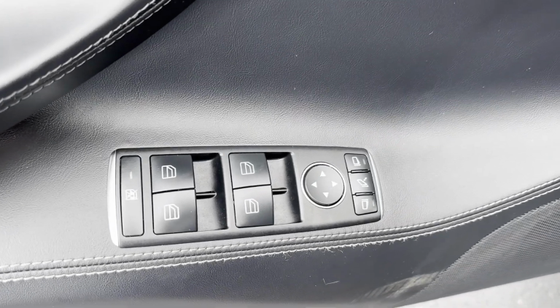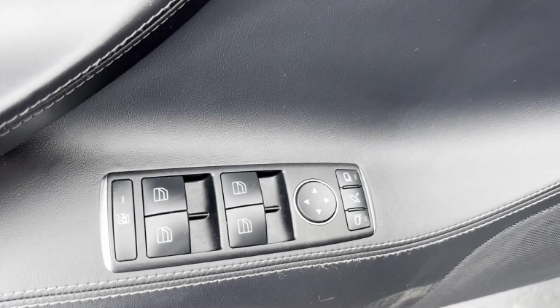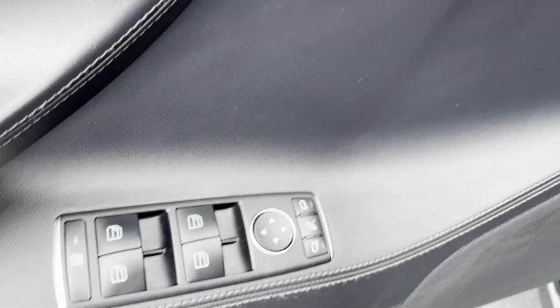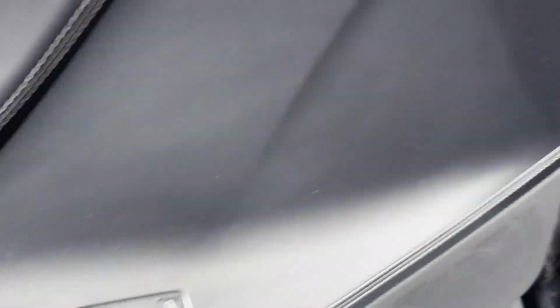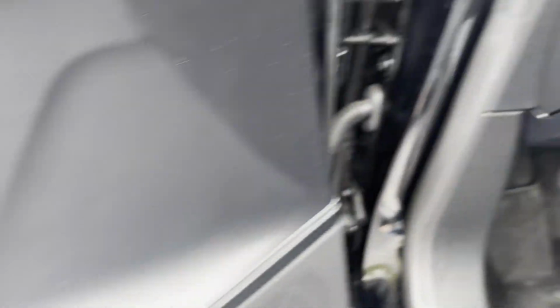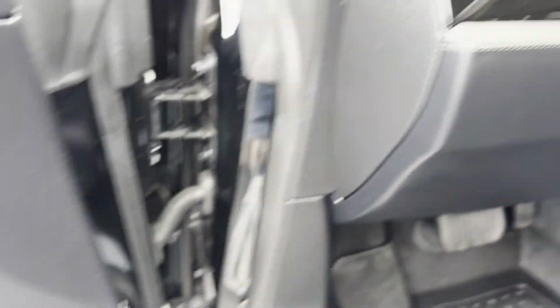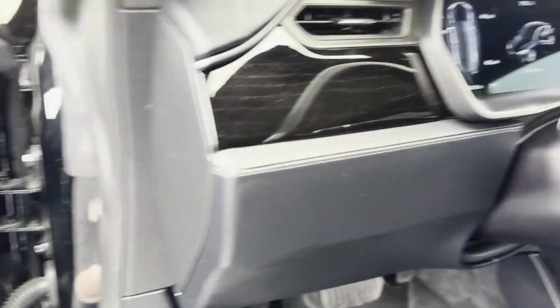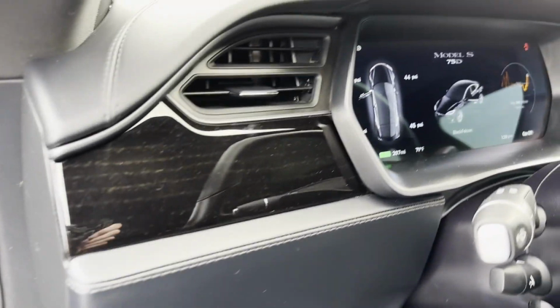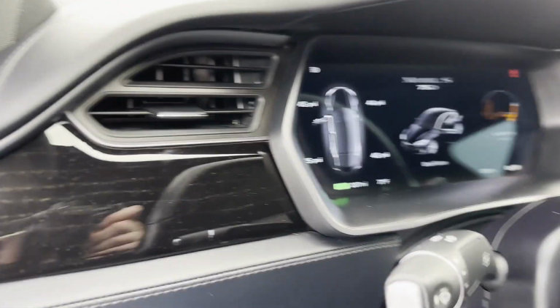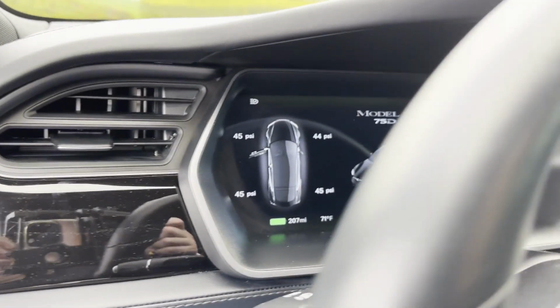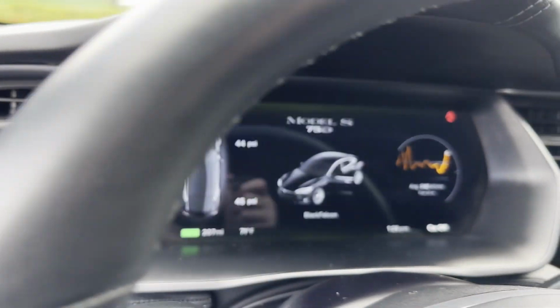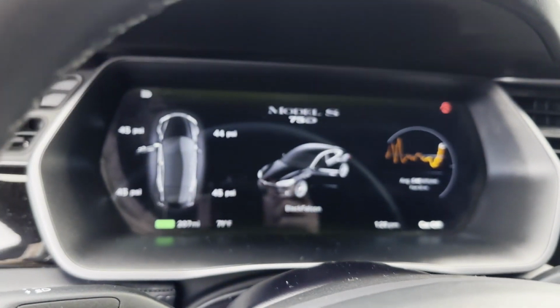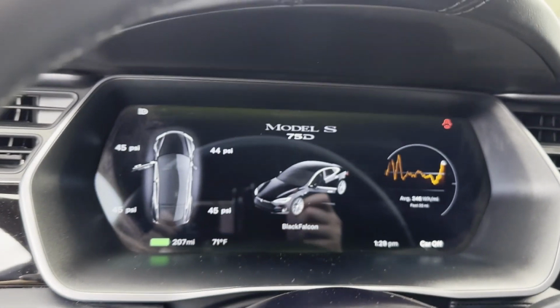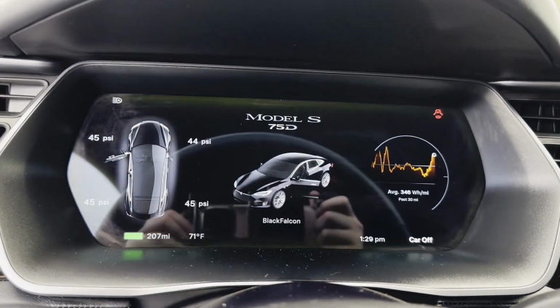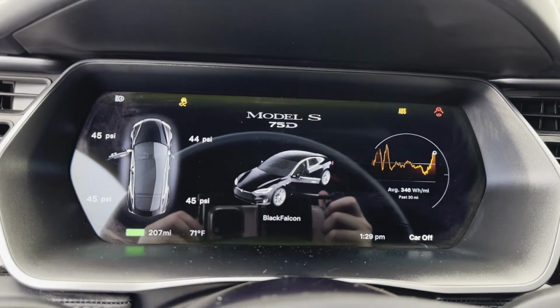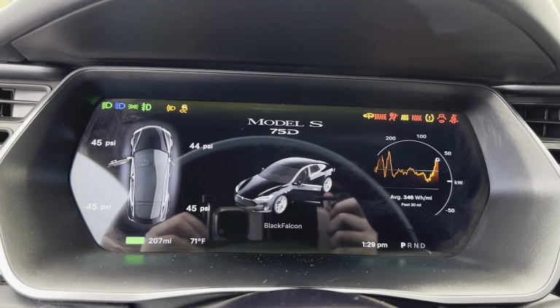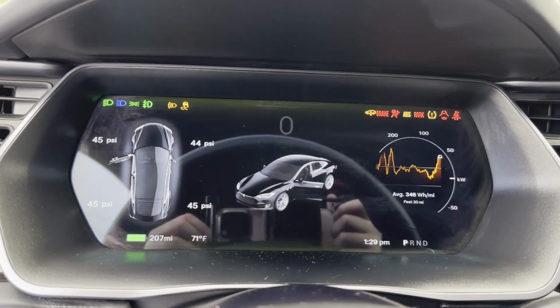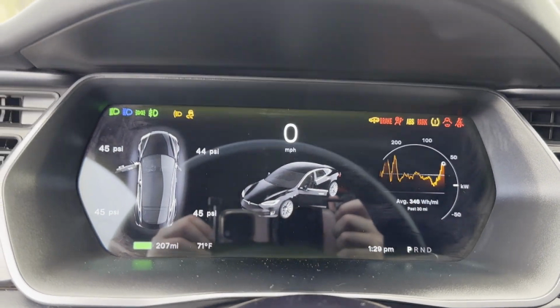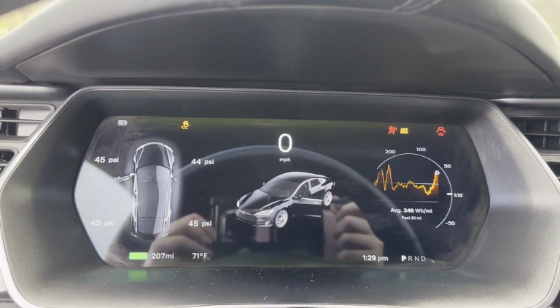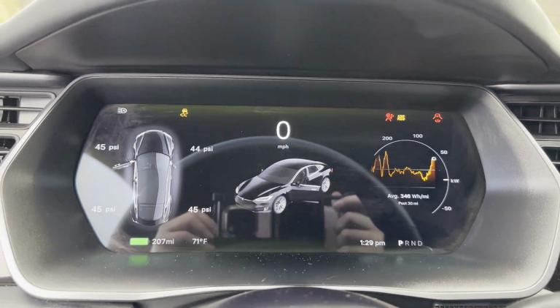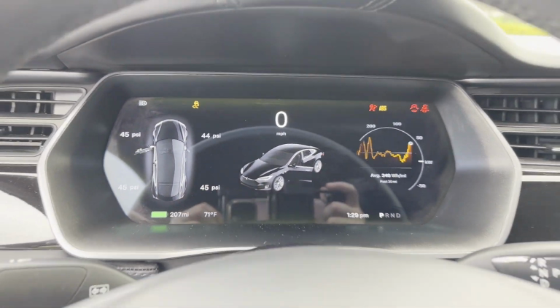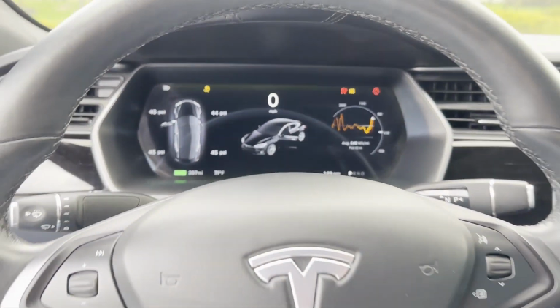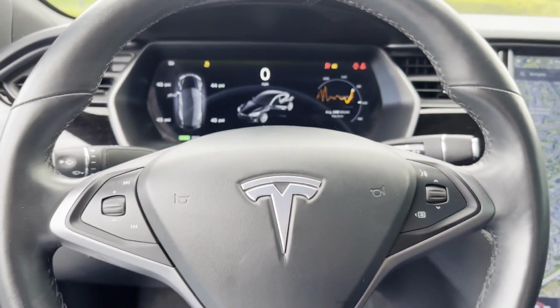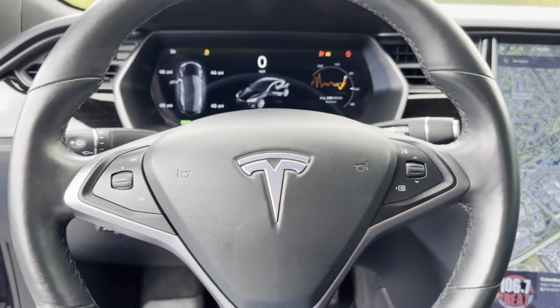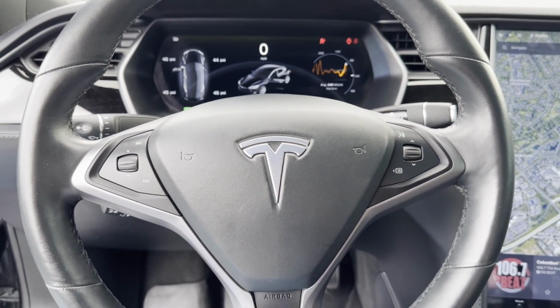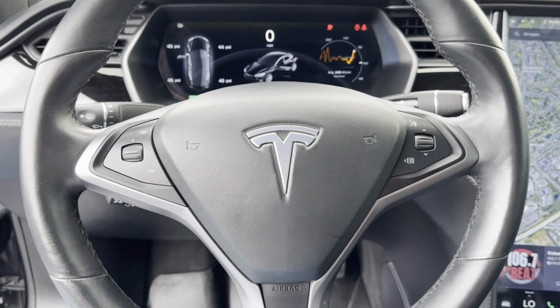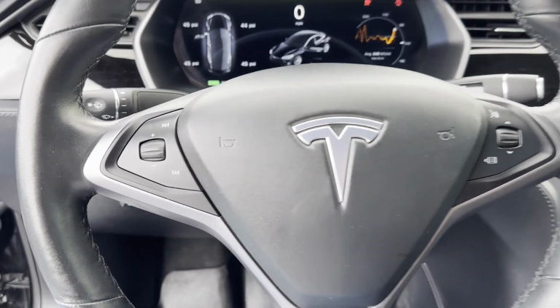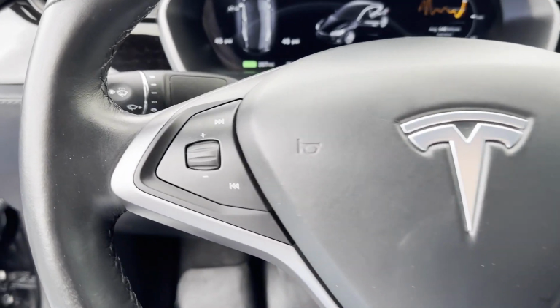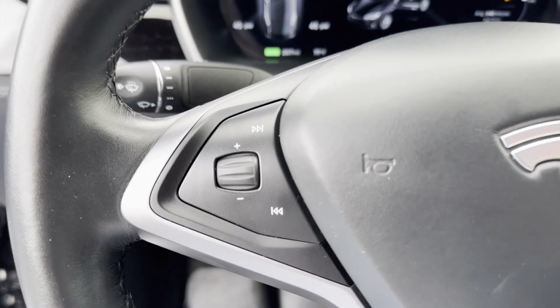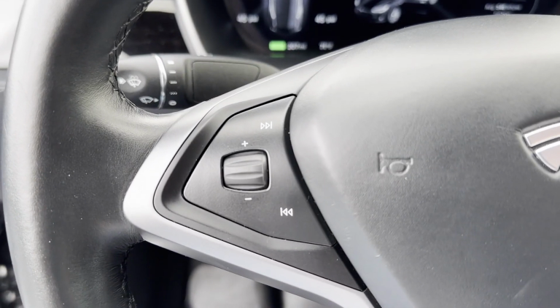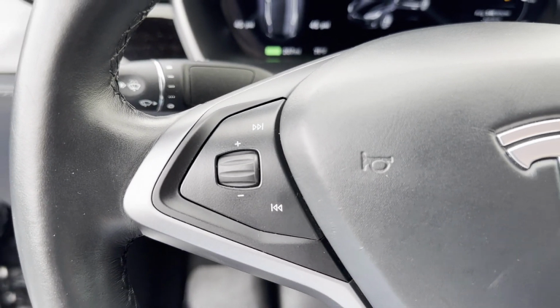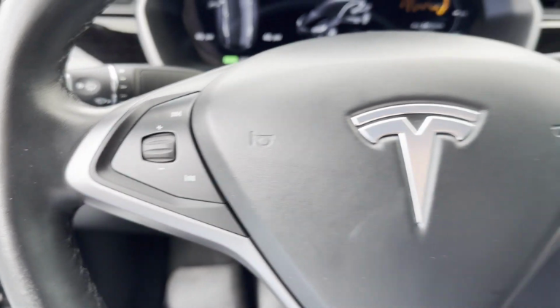All-wheel drive, parking aid sensor, heated side view mirrors, panoramic roof, moonroof, wood grain trim, backup camera, and passenger seat adjustable lumbar support.